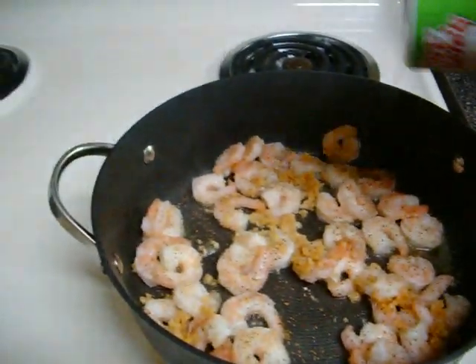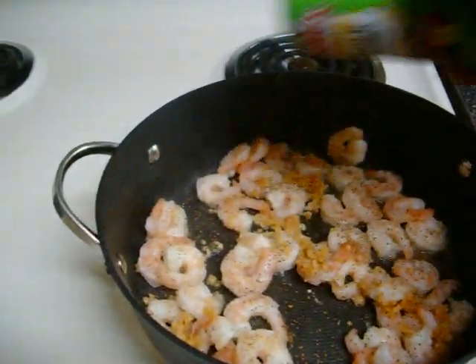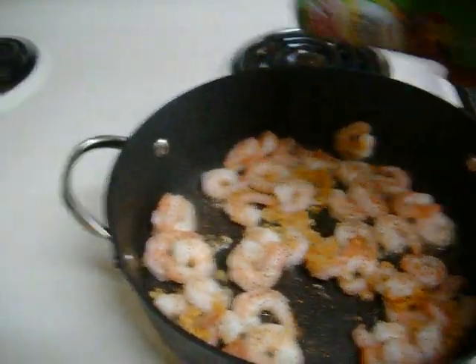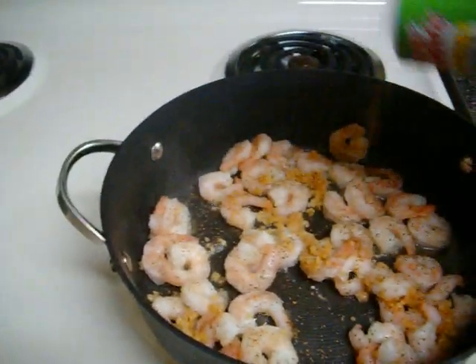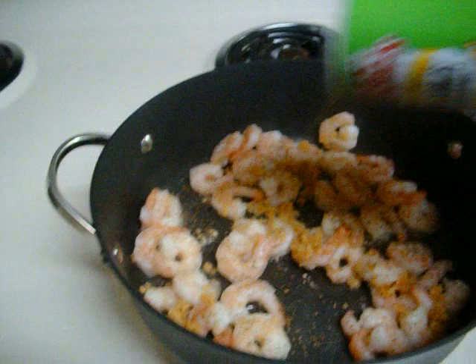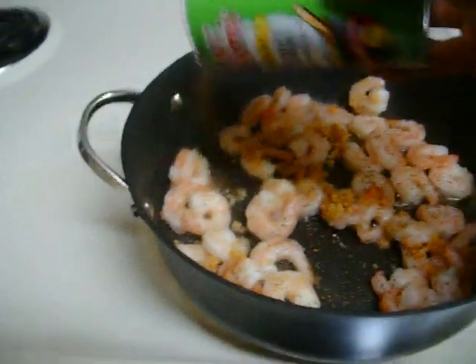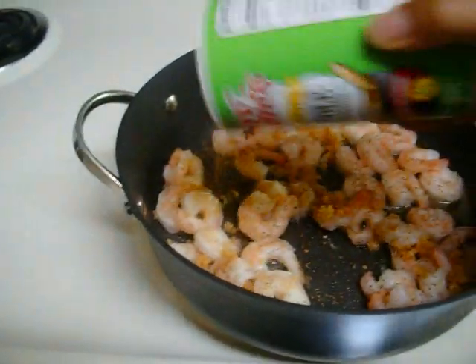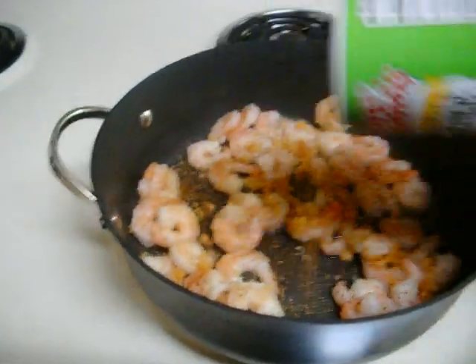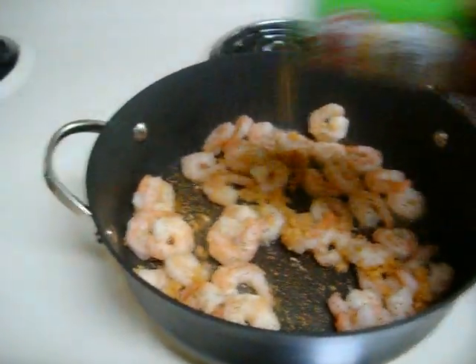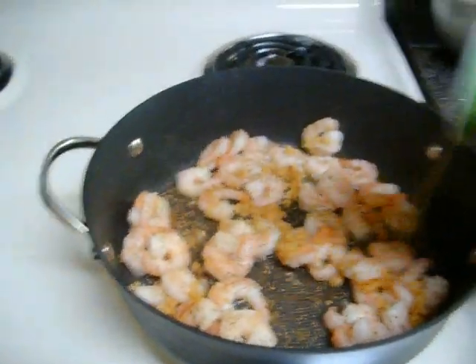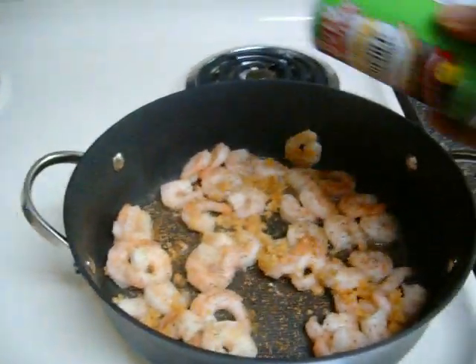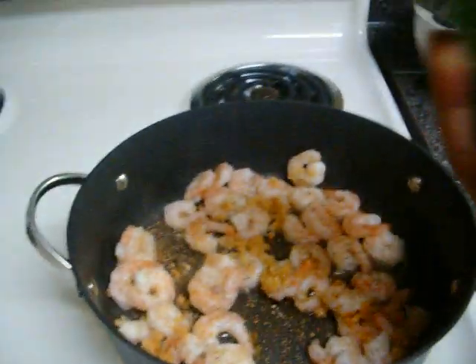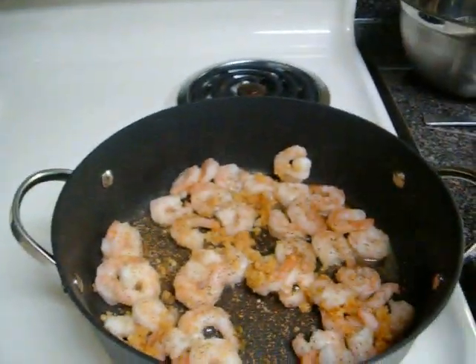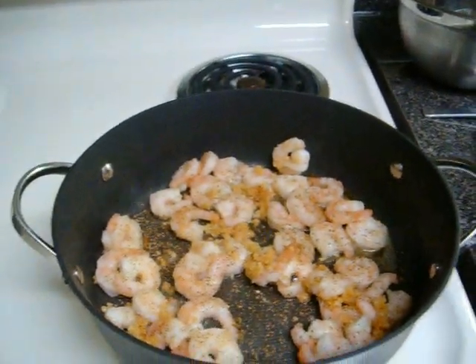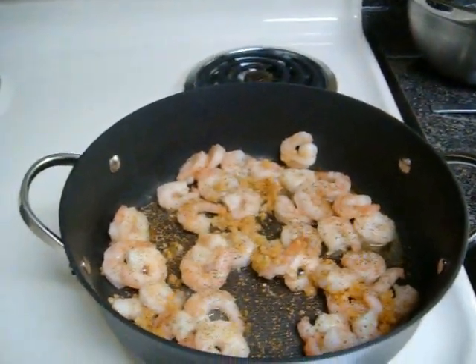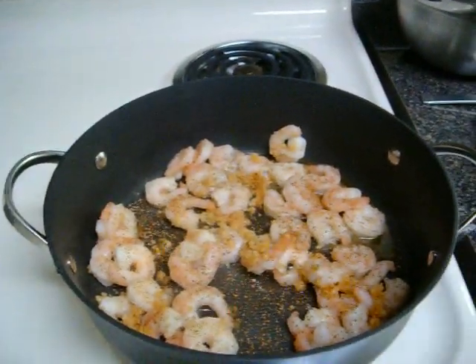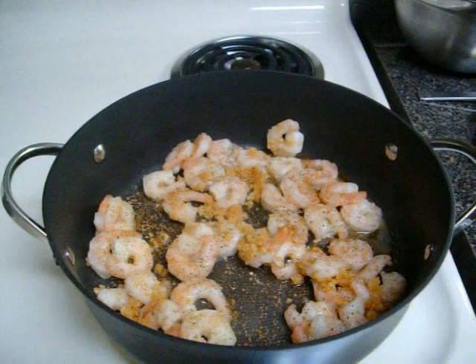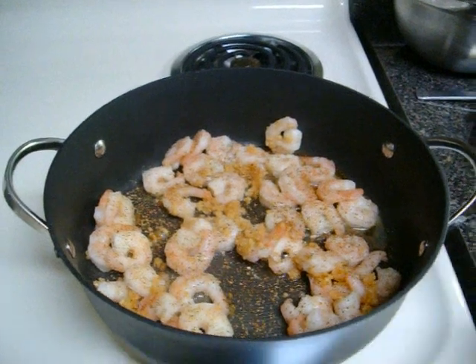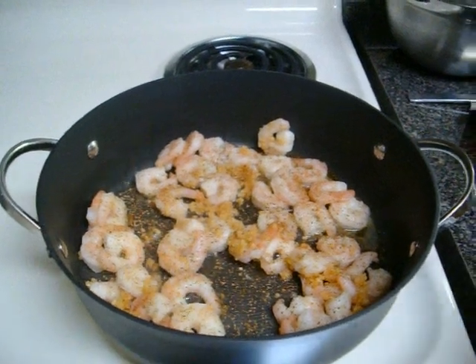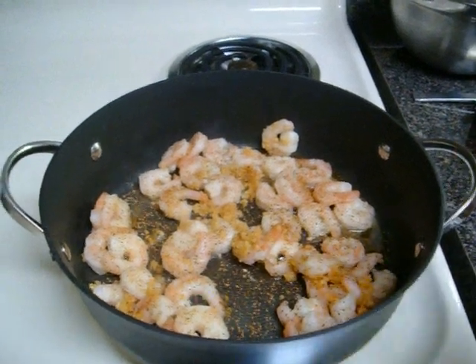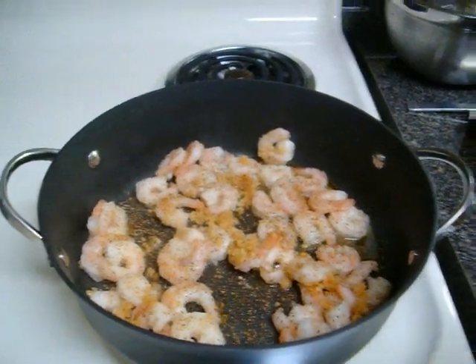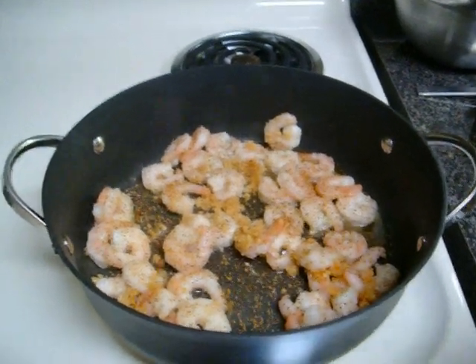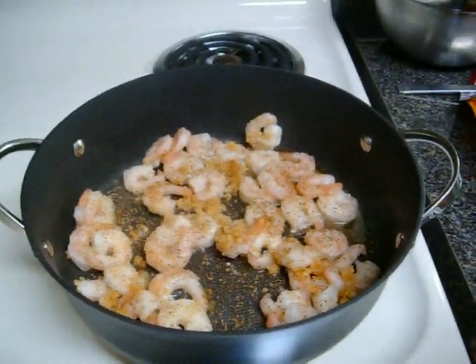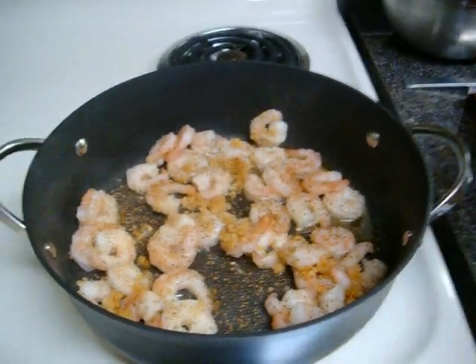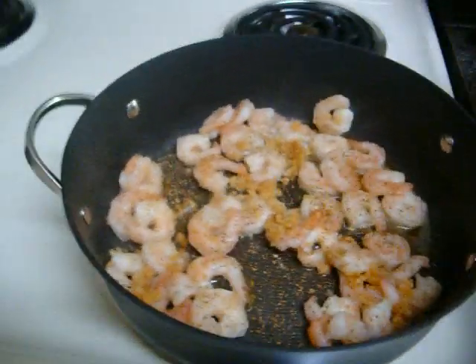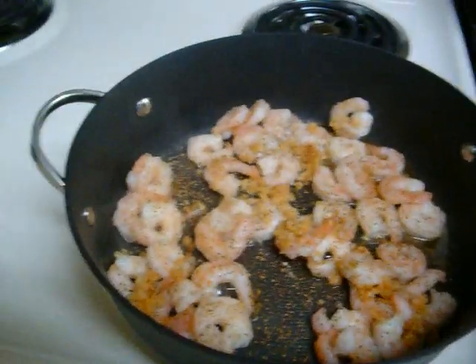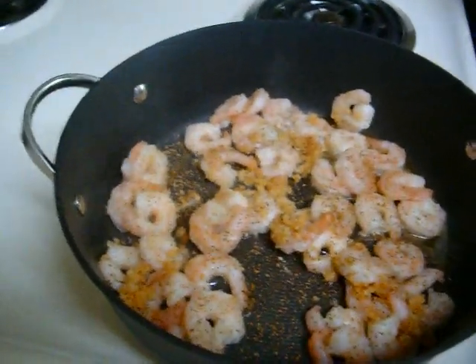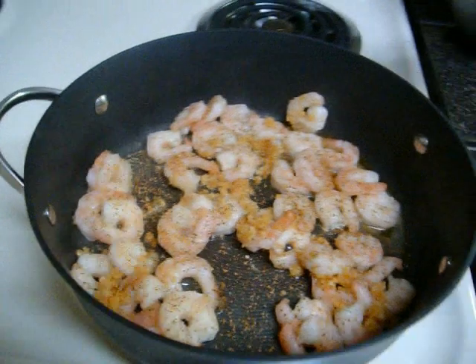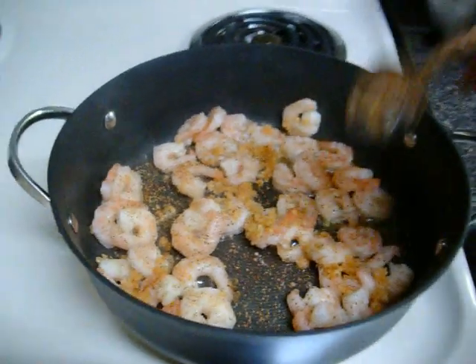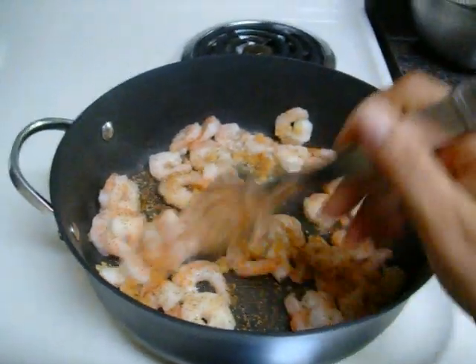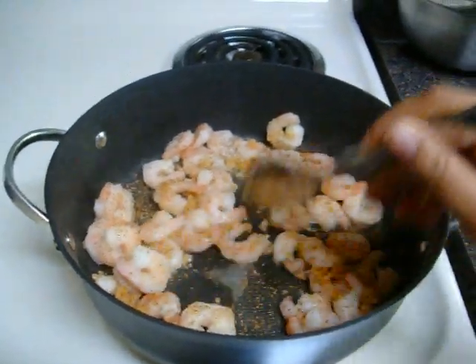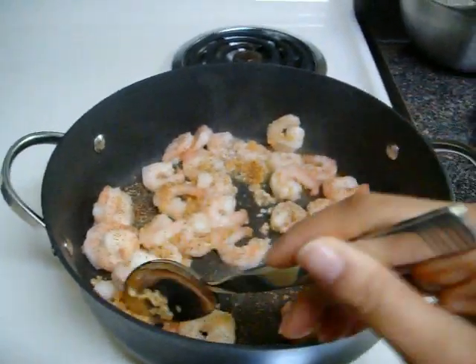Use Tony Chachere's Creole seasoning in place of salt, because it does have salt in it, as well as black pepper. Make sure you get it nice and seasoned, and sauté the garlic, the shrimp, and your seasoning together.